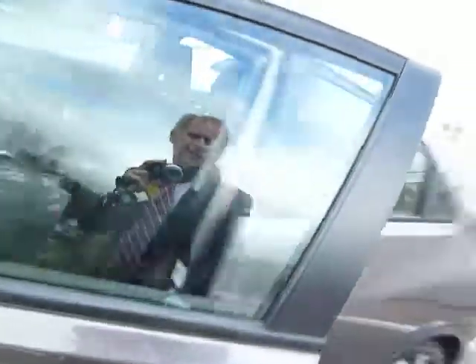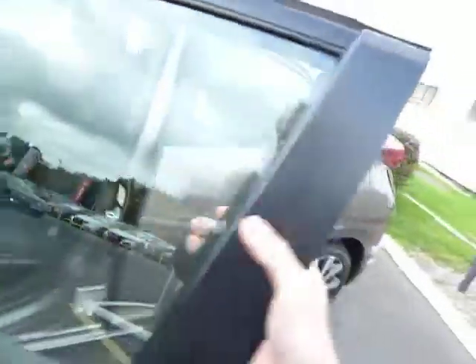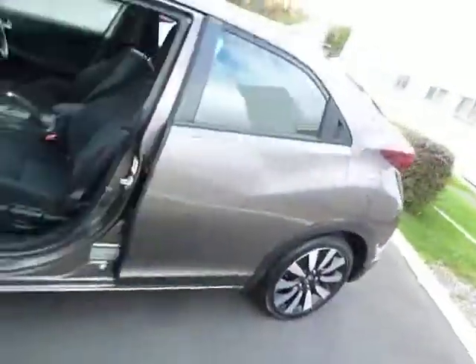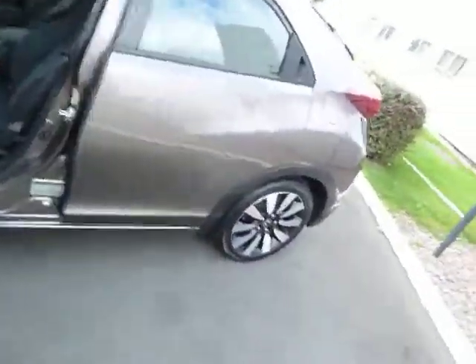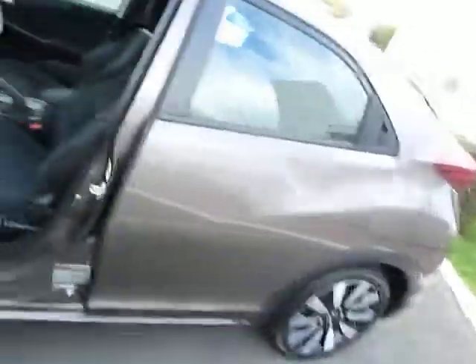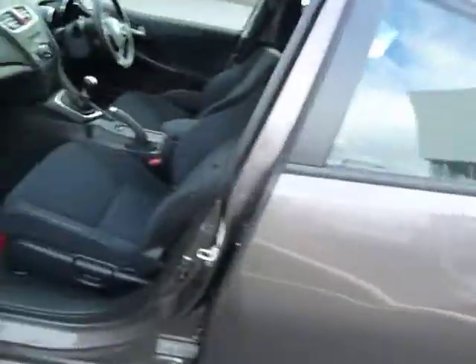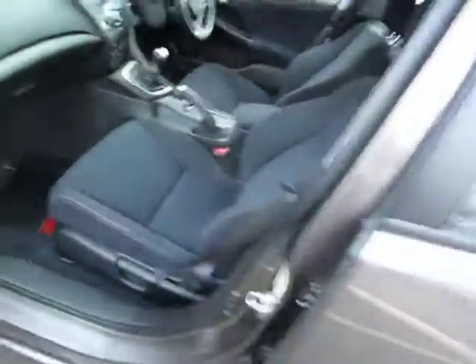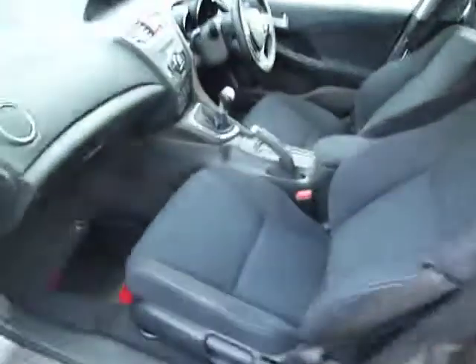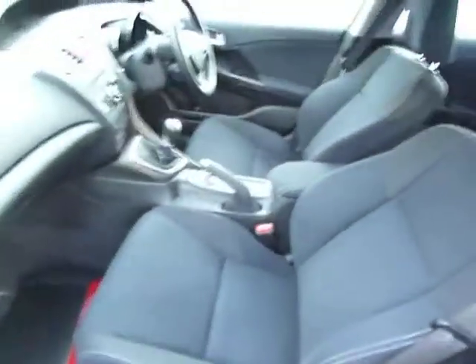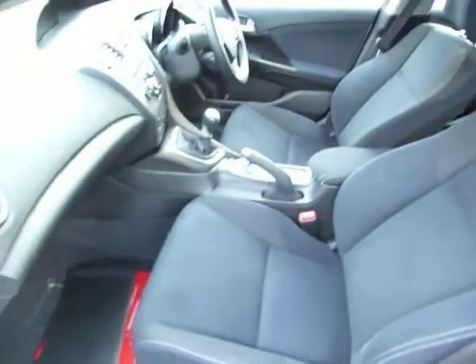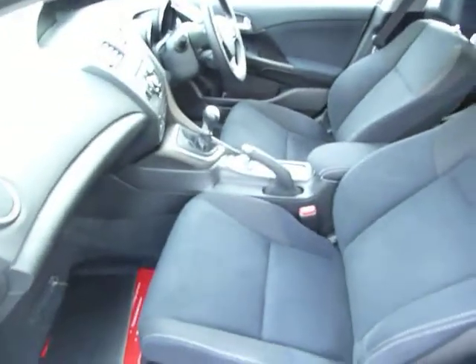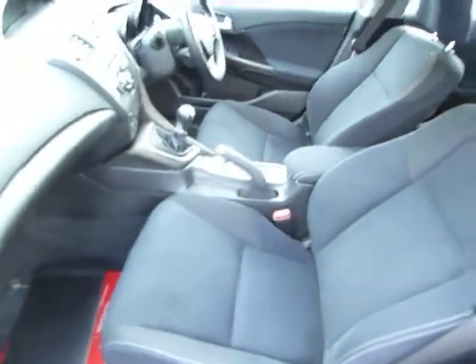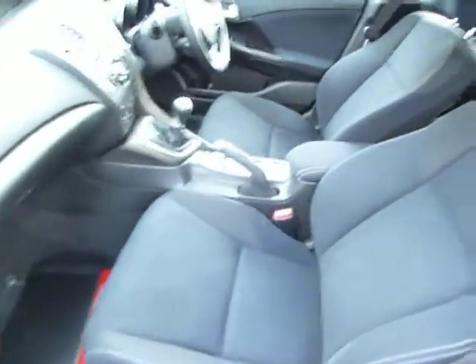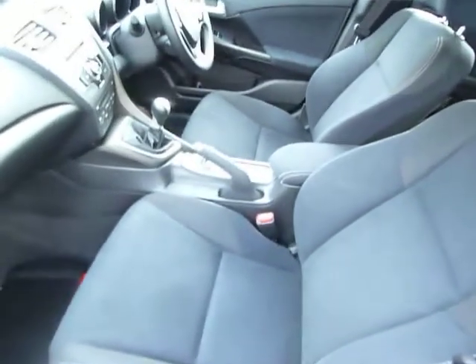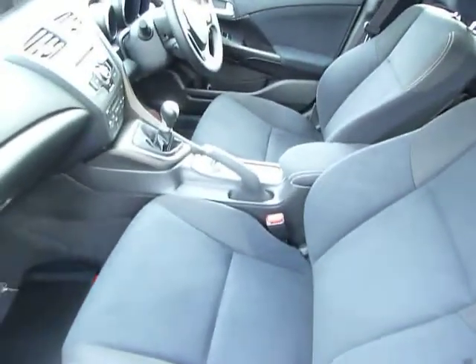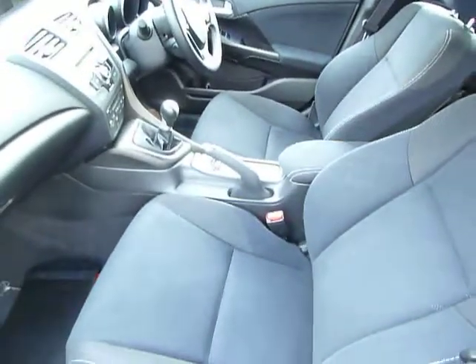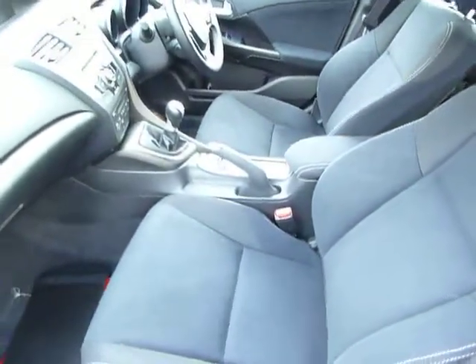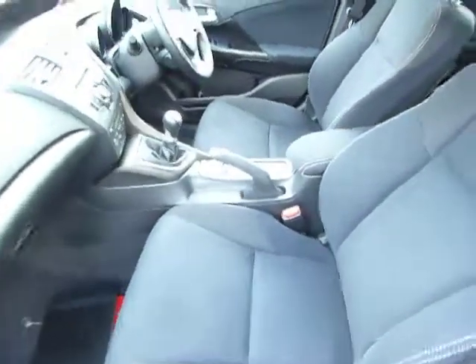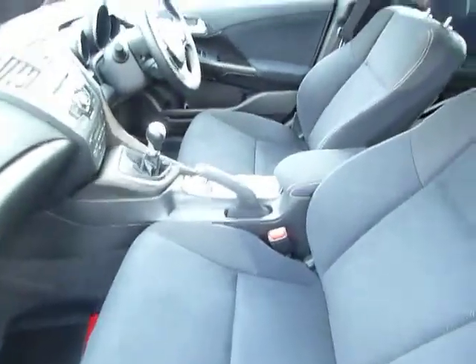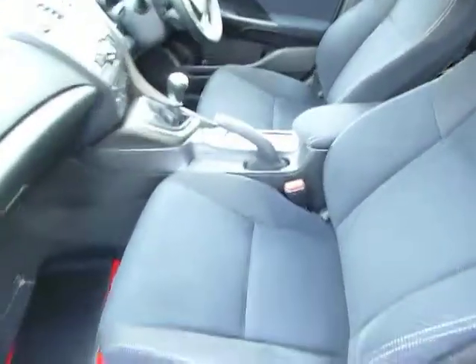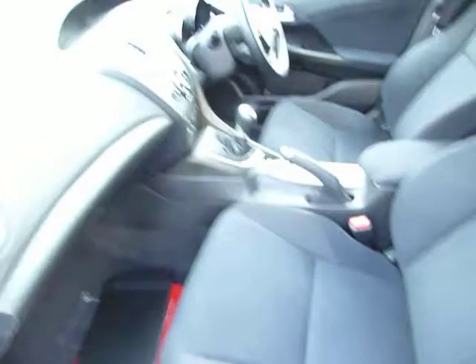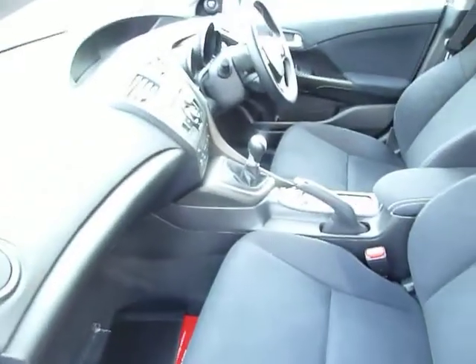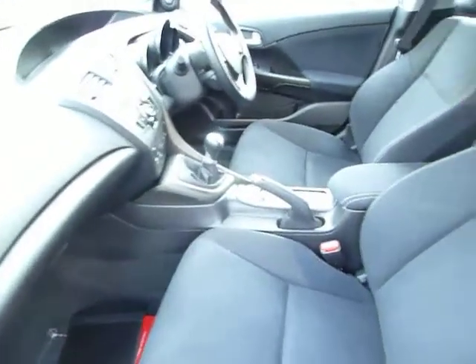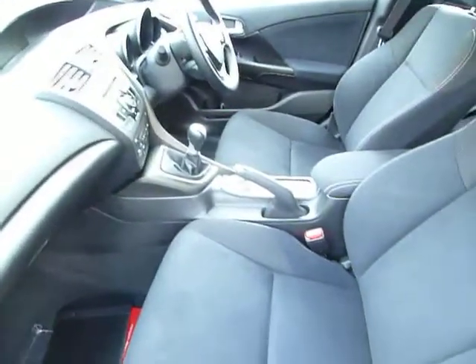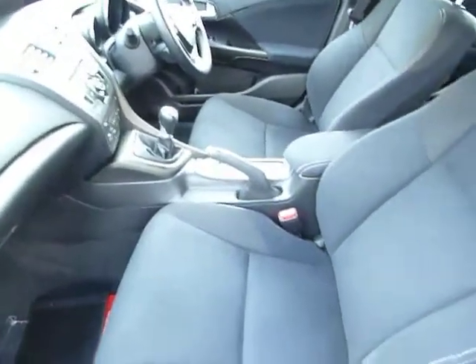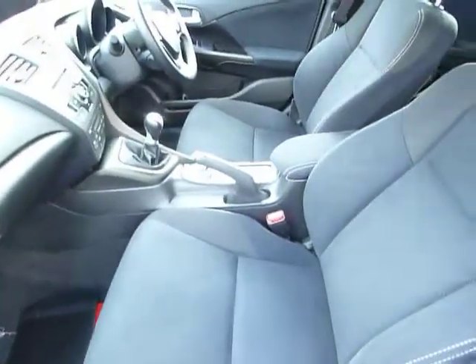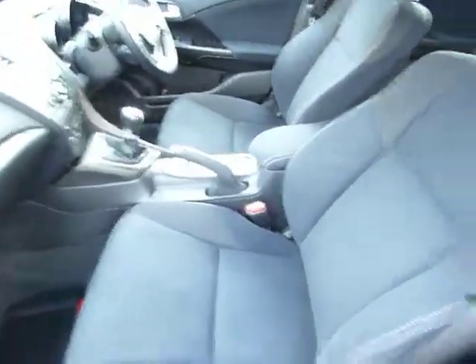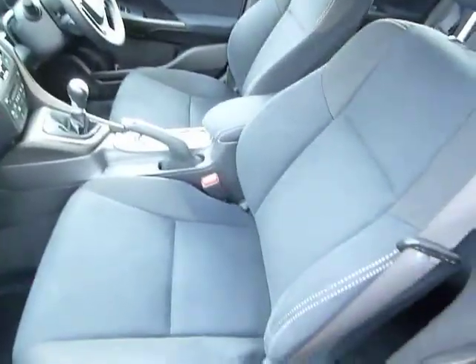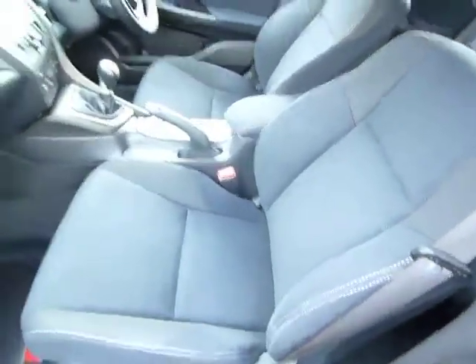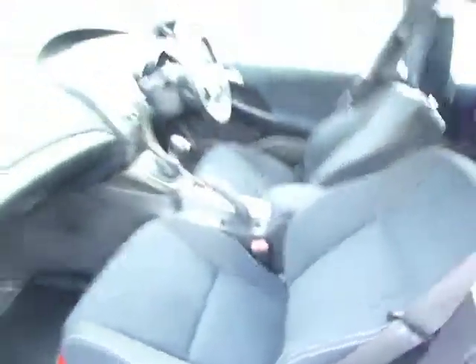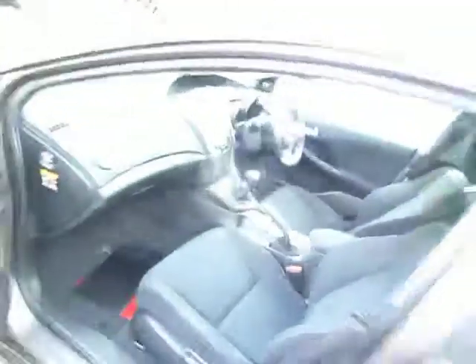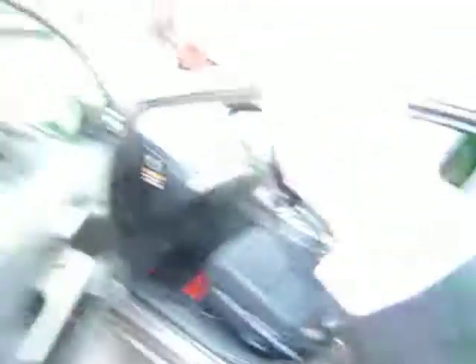Looking inside, this is a one-owner car sold by us new and serviced accordingly. There's a six-speed manual gear shift and a black cloth seat trim.